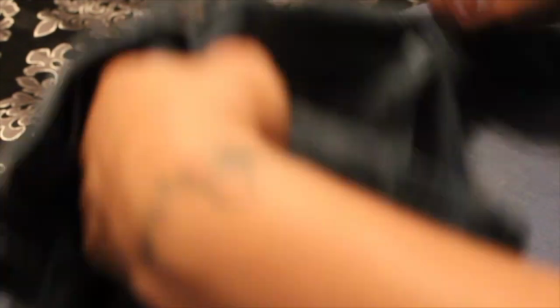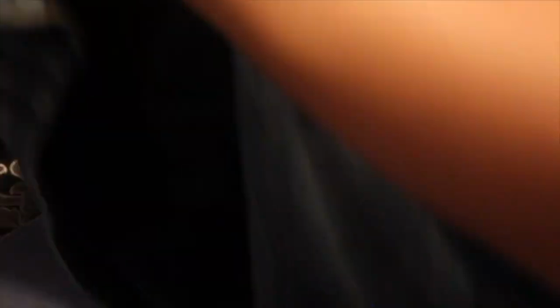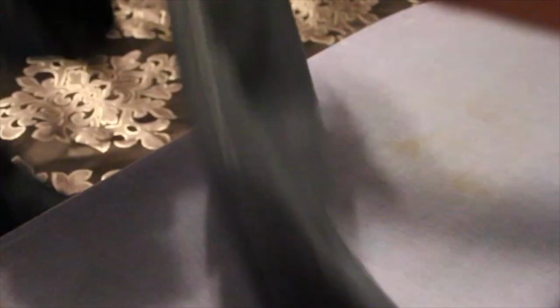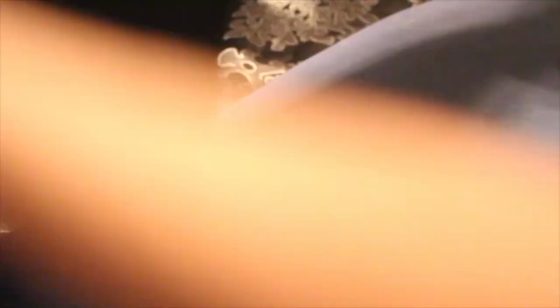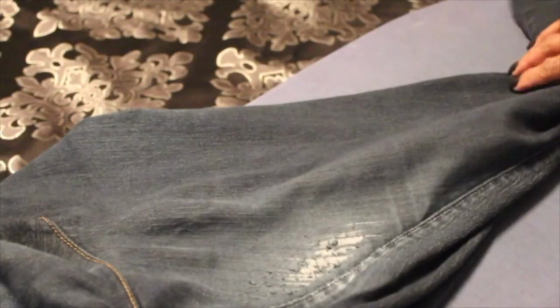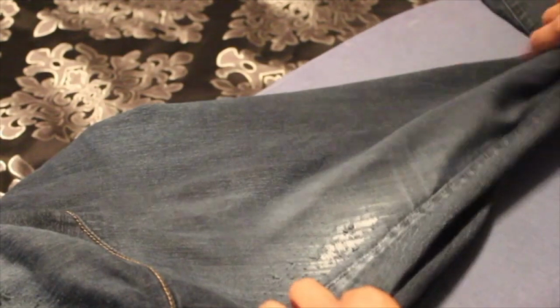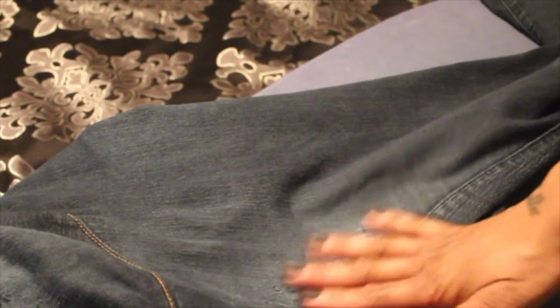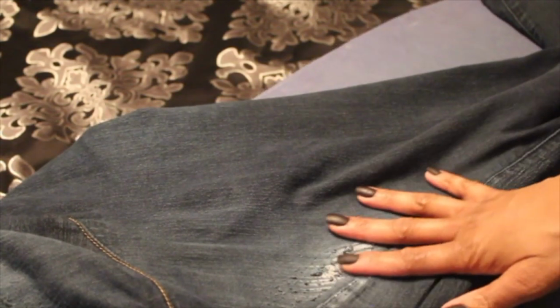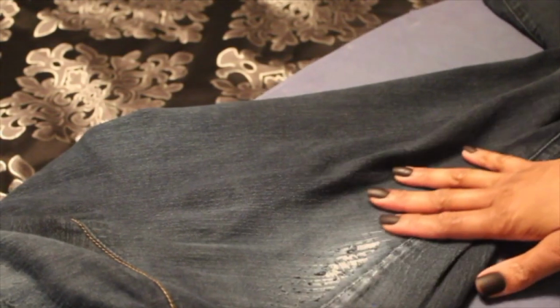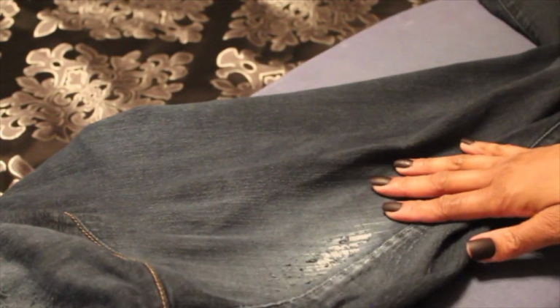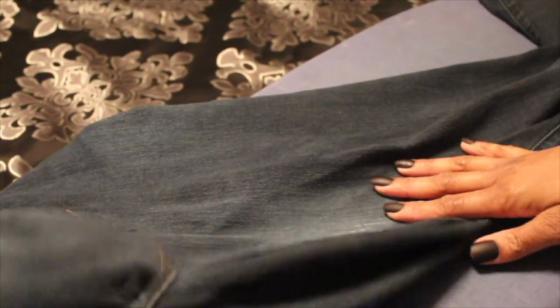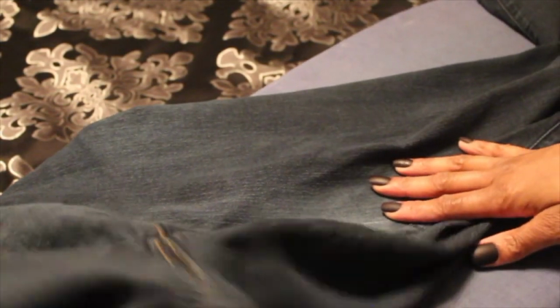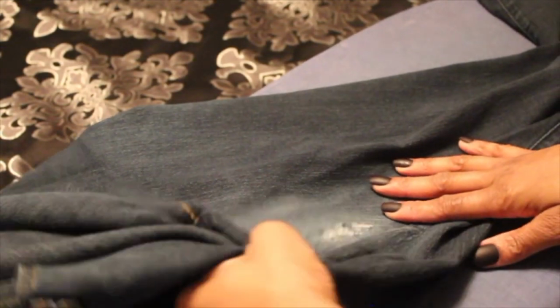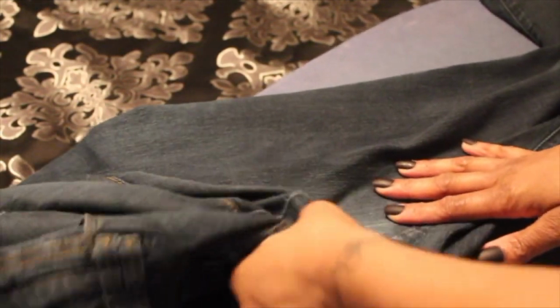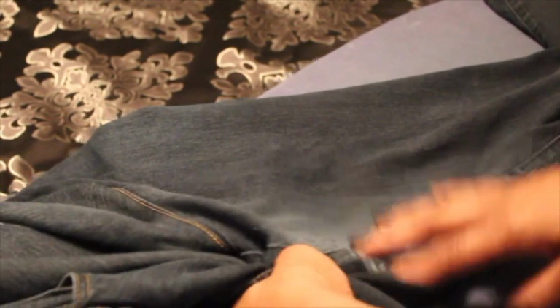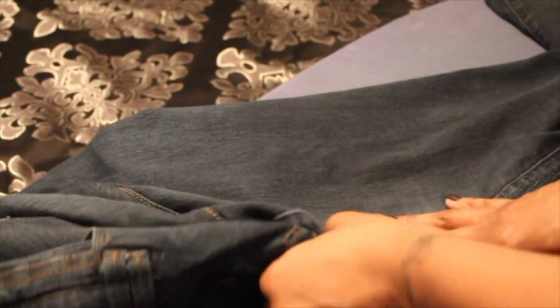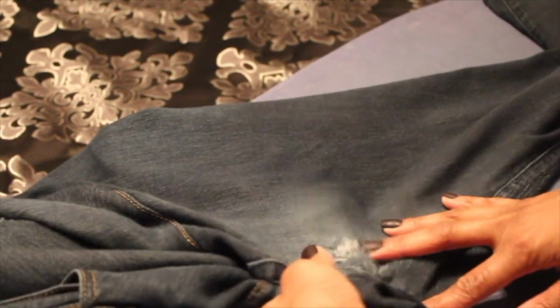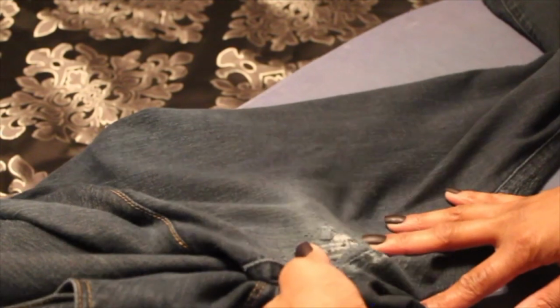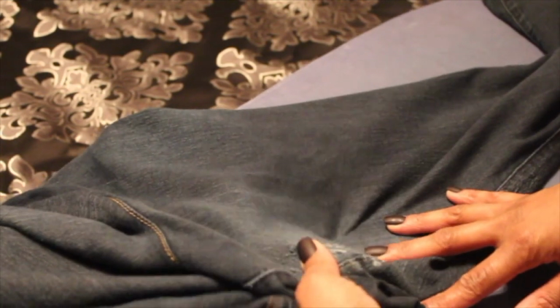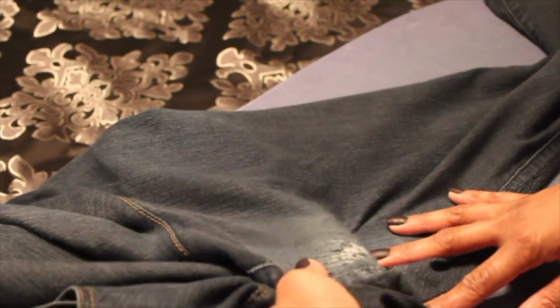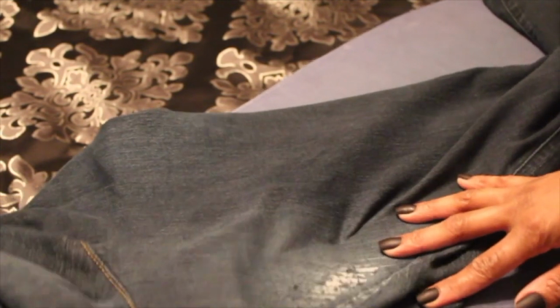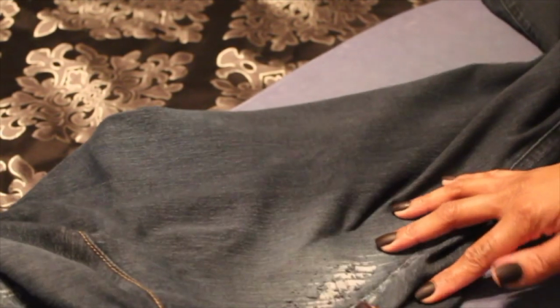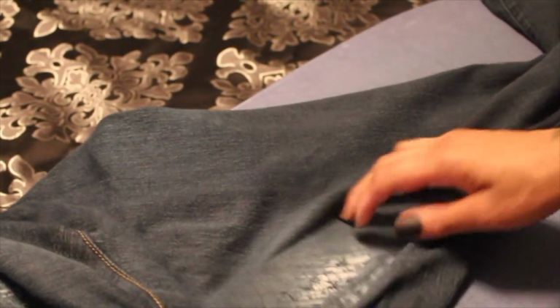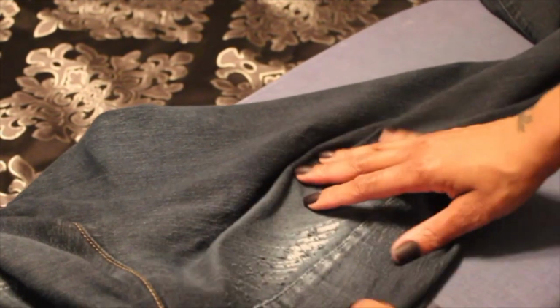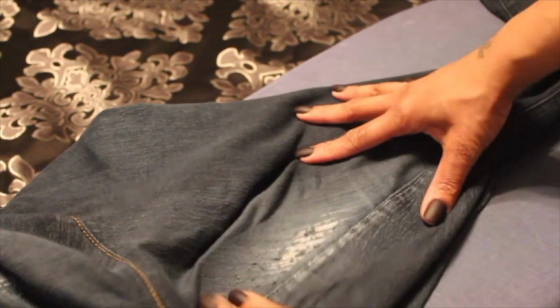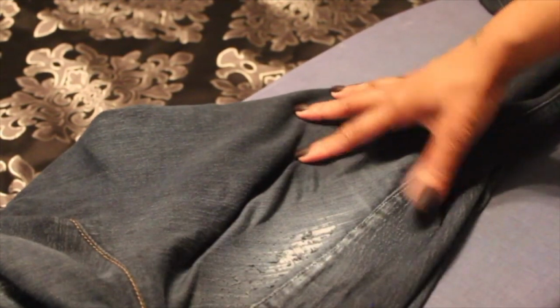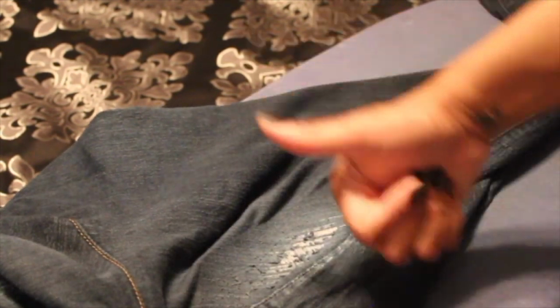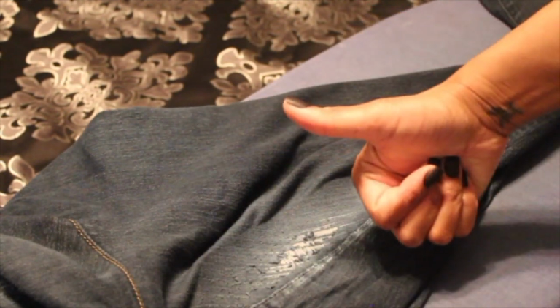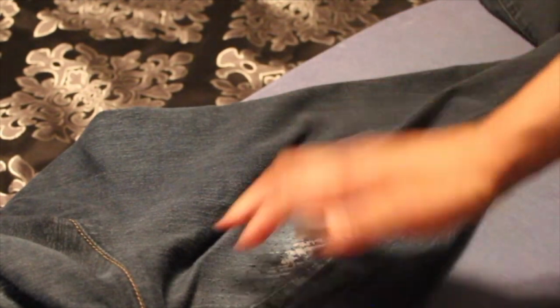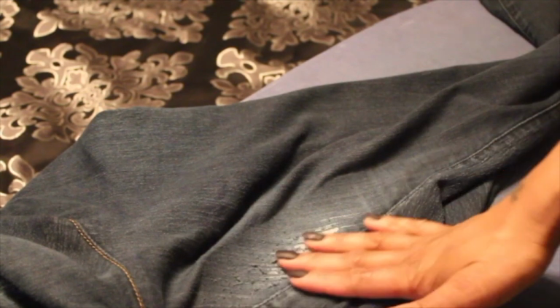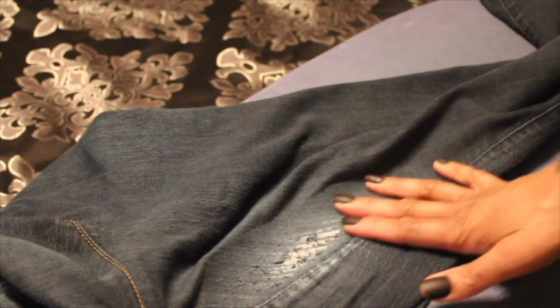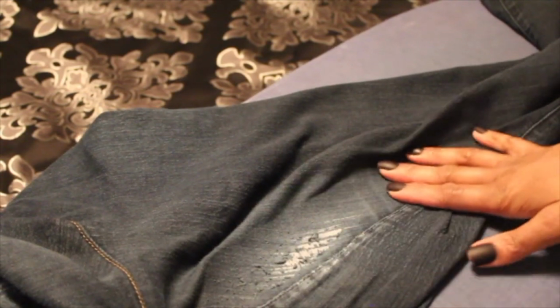Now I'm gonna show you the right leg that has been repaired. You see it still has some wear, but now my finger can't go through anymore, which means my special inner thigh meat won't go through that area. This is what you want.